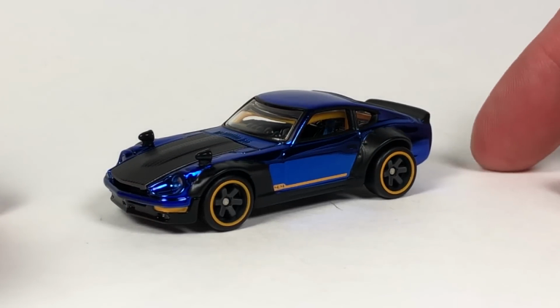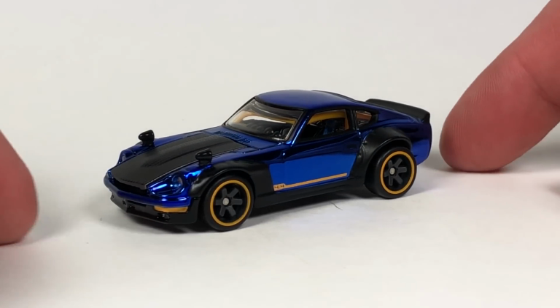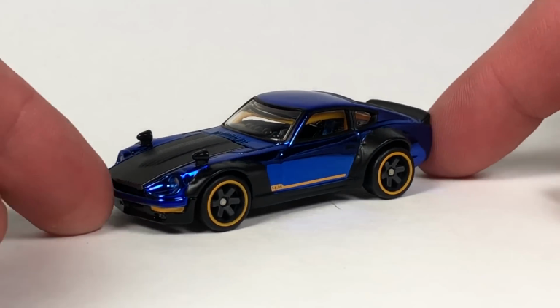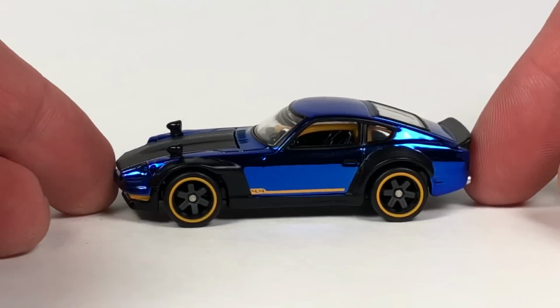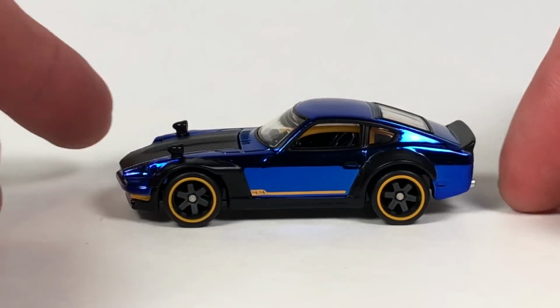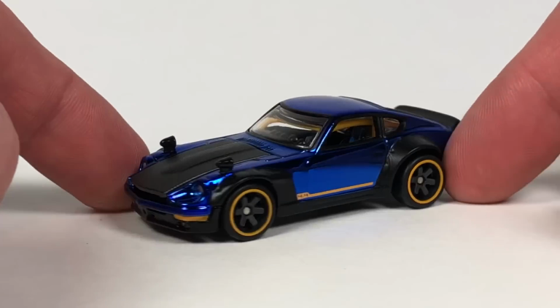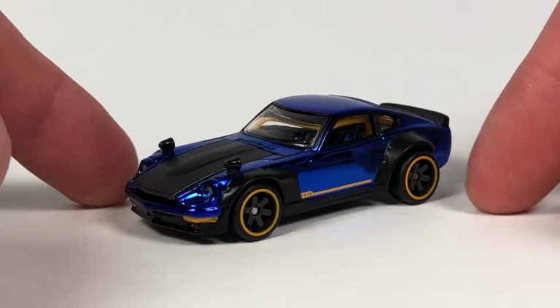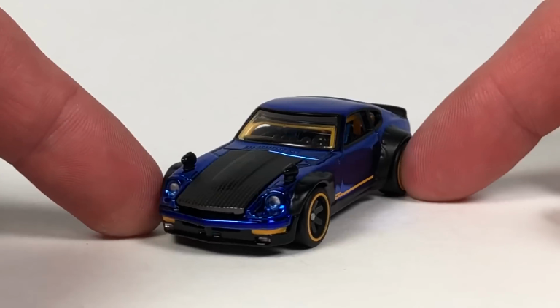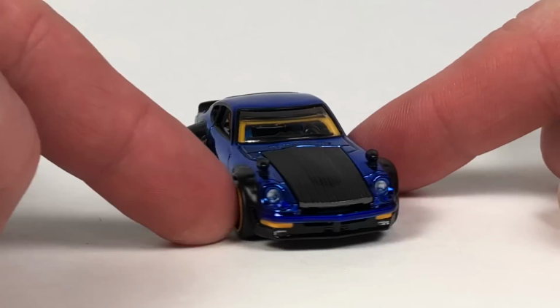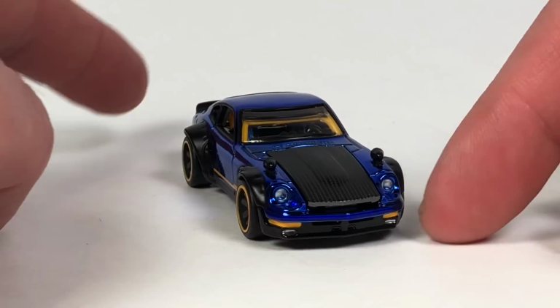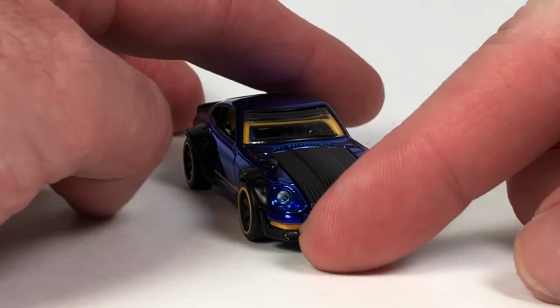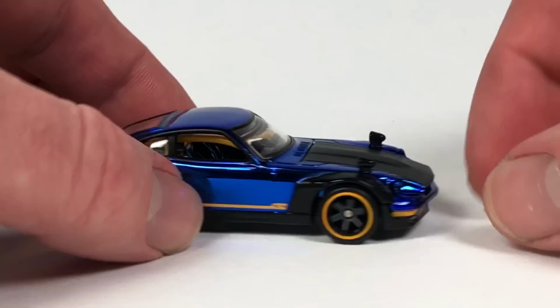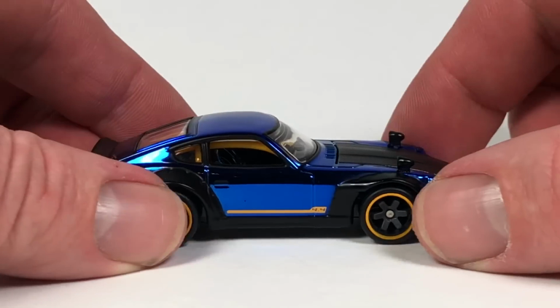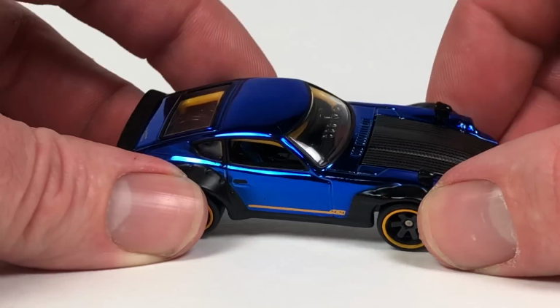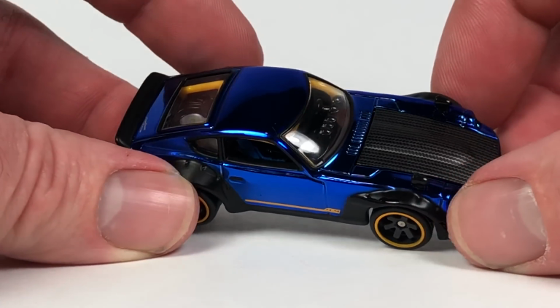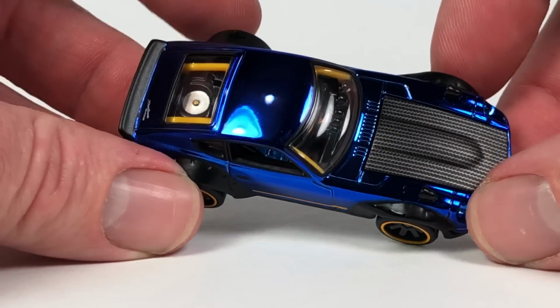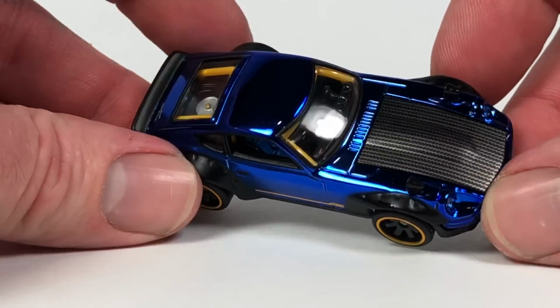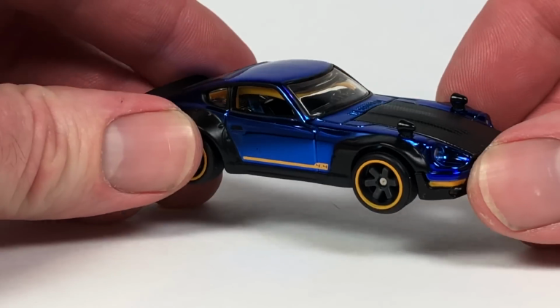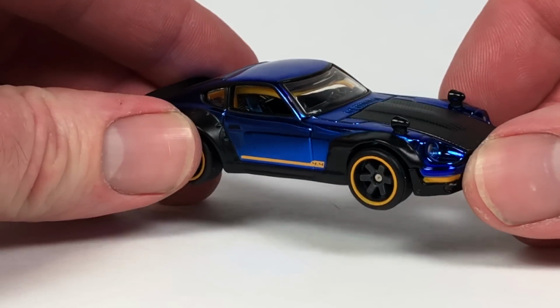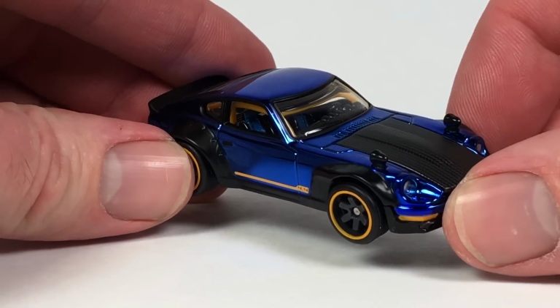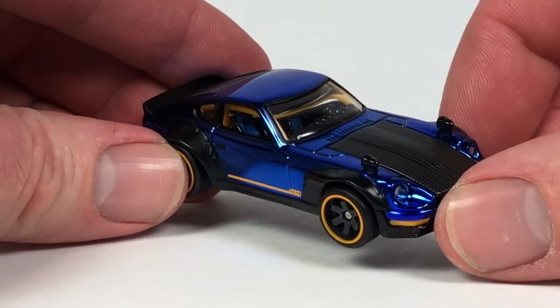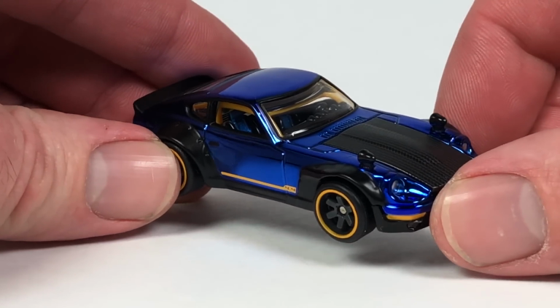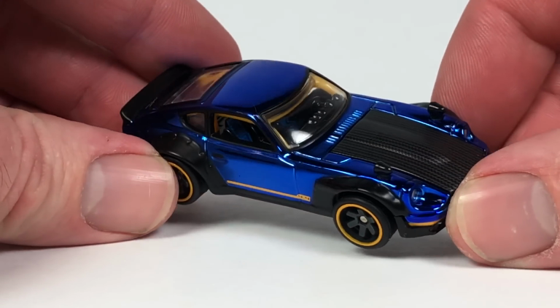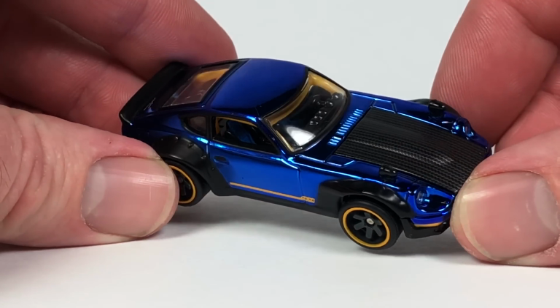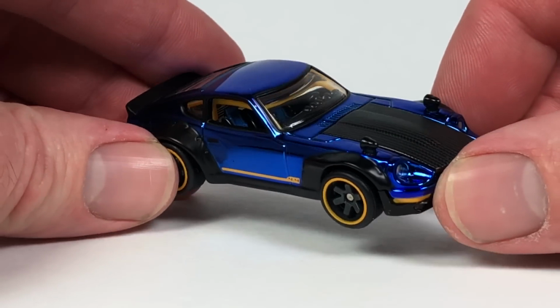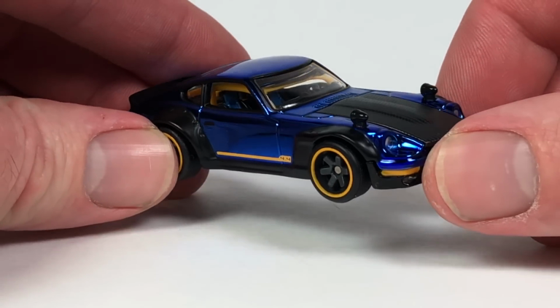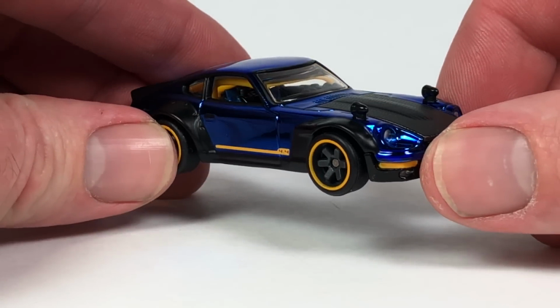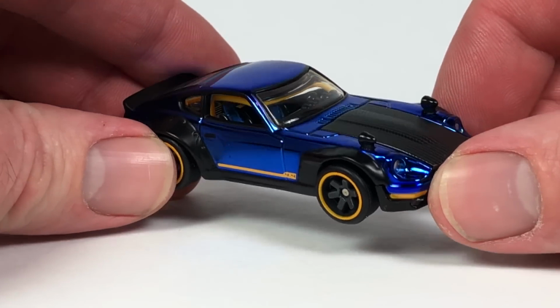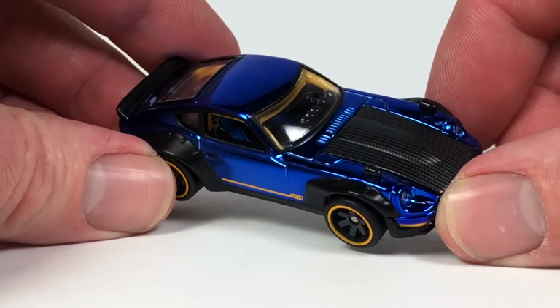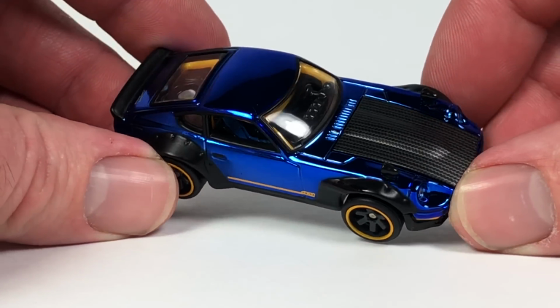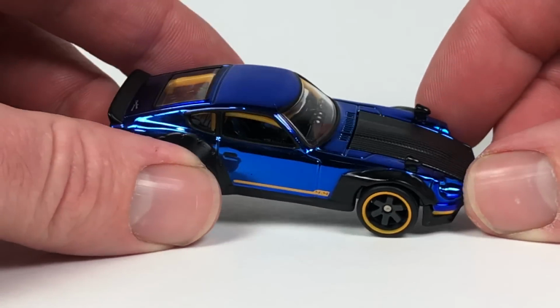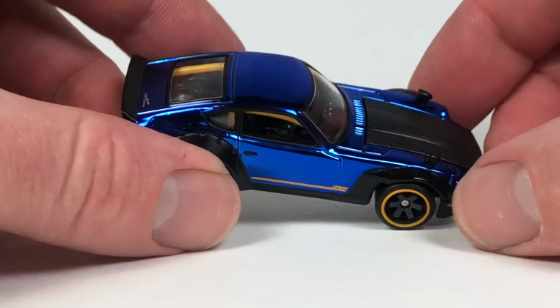Datsuns, Nissans — always been a big fan of them, so this was definitely a must-have for me. Also the seats in the interior are detailed — they're black and blue, two-toned, if you can see that.